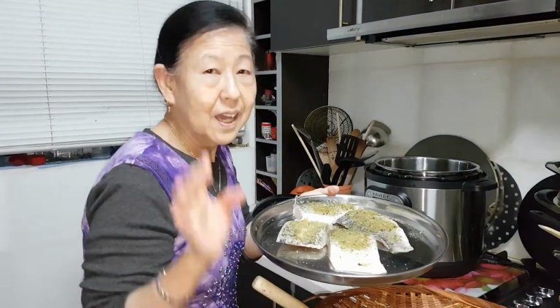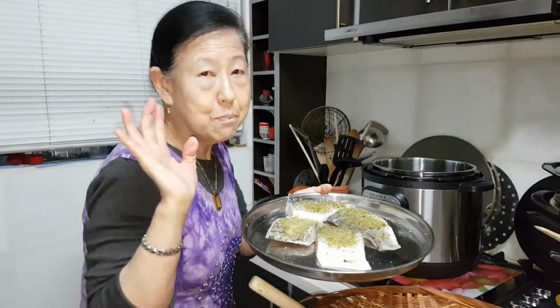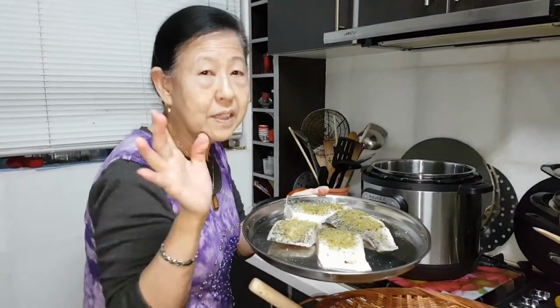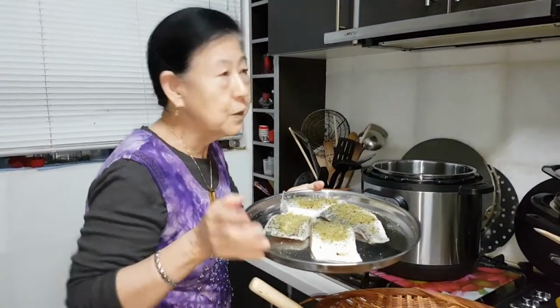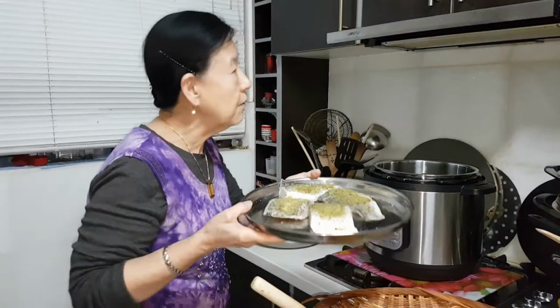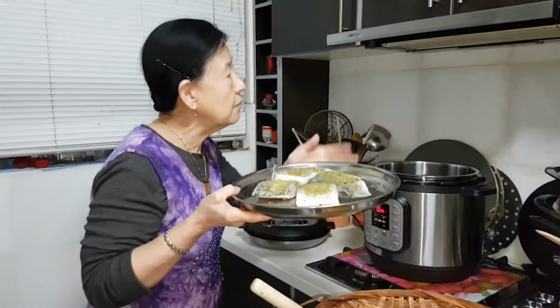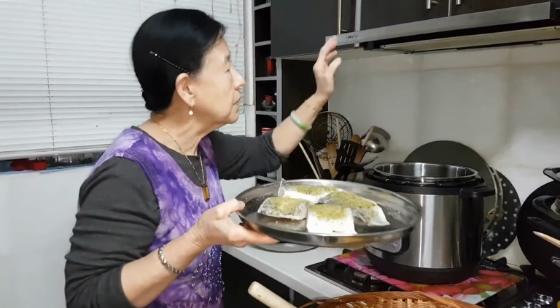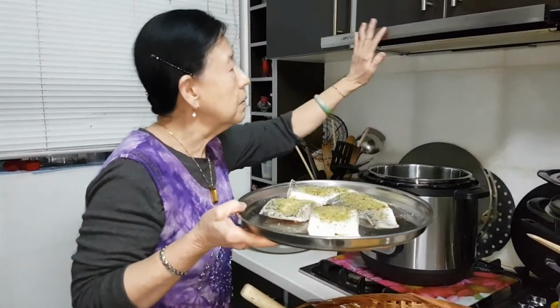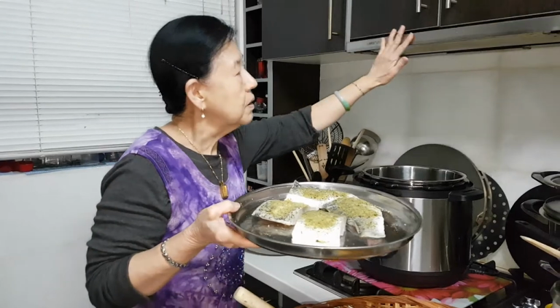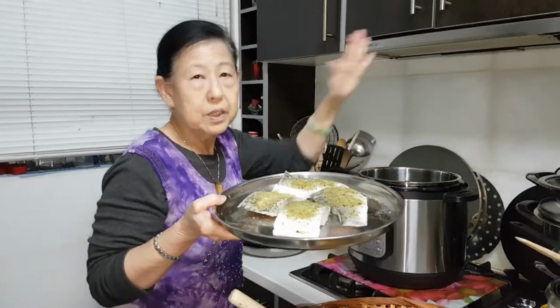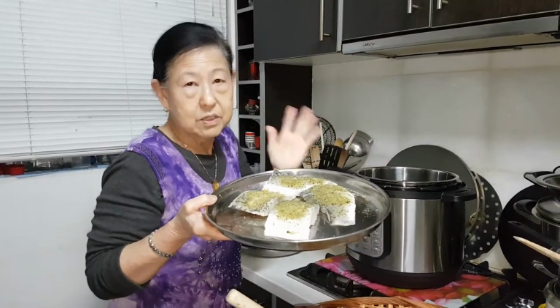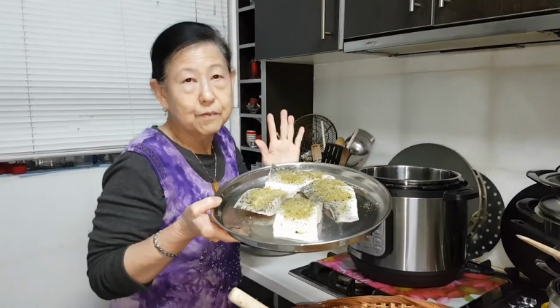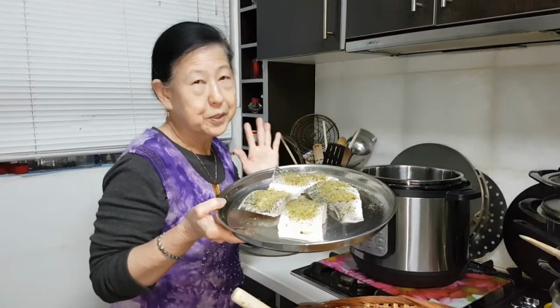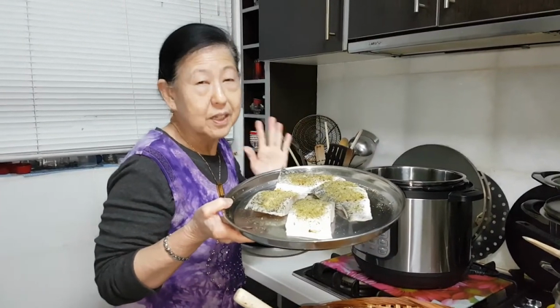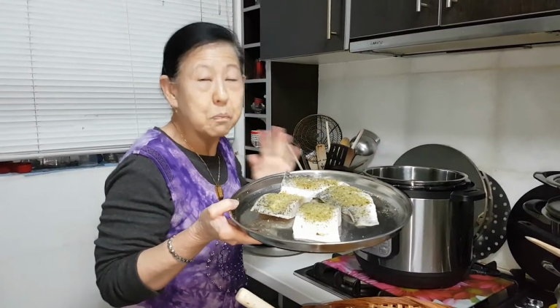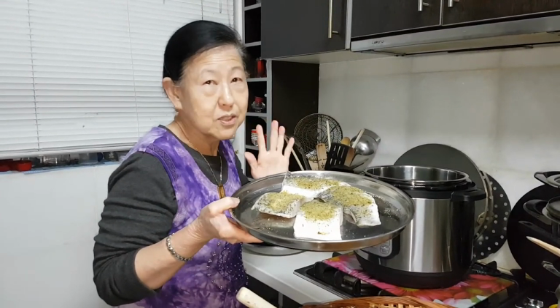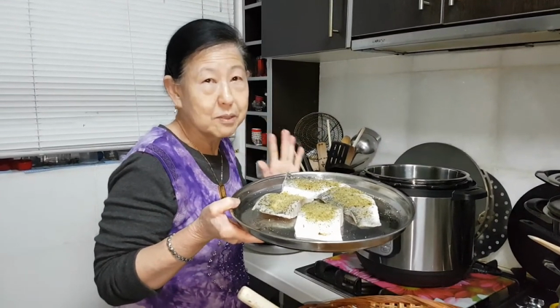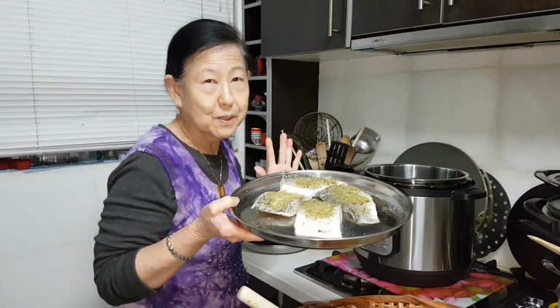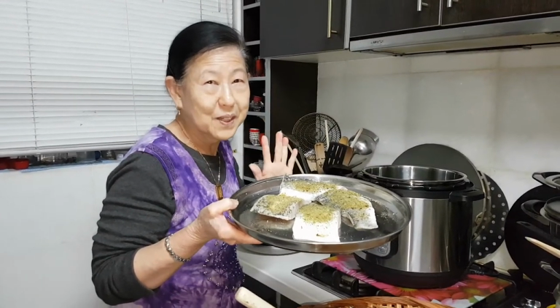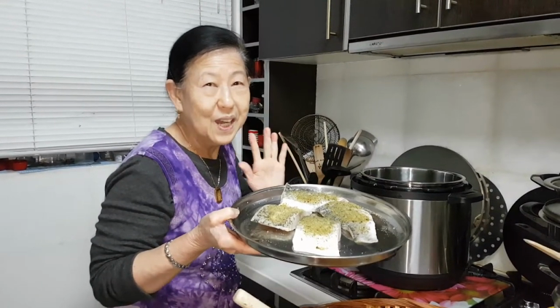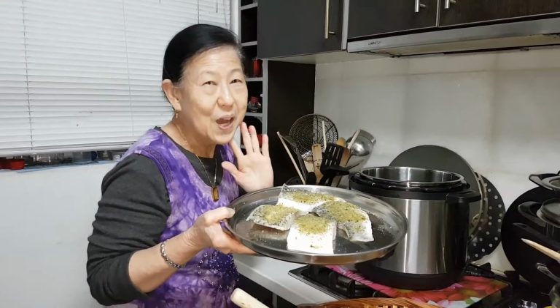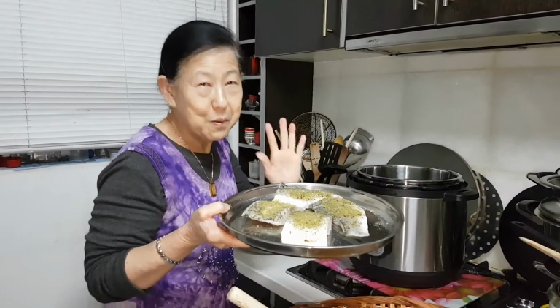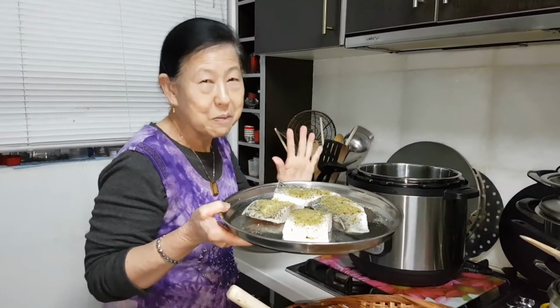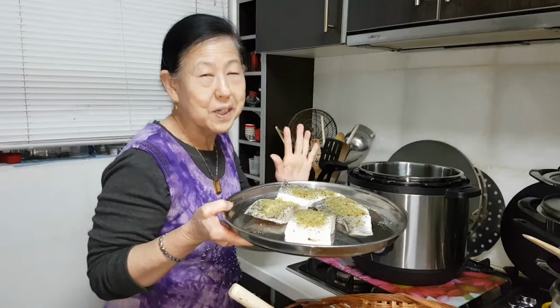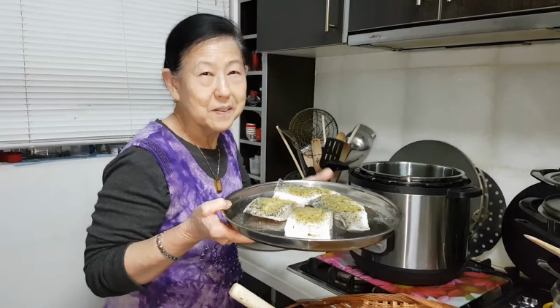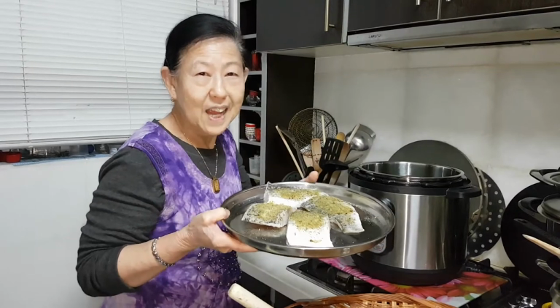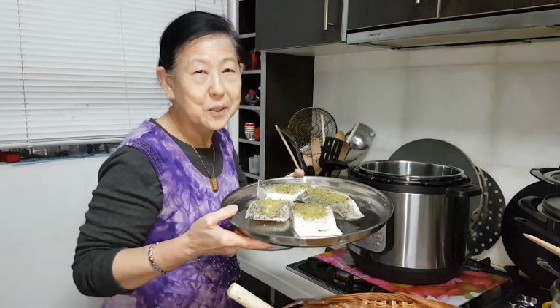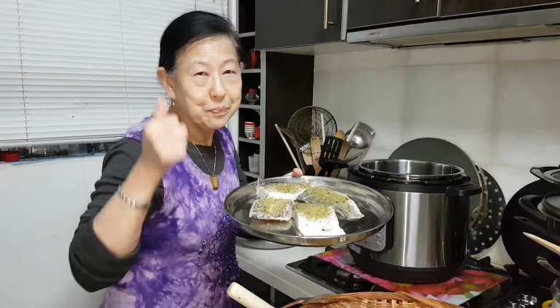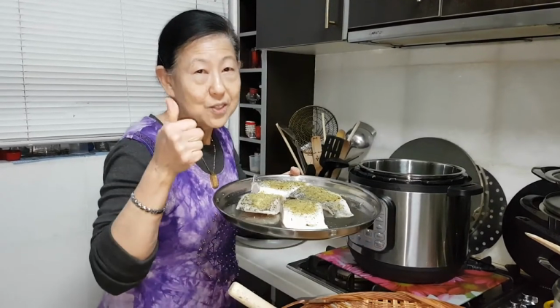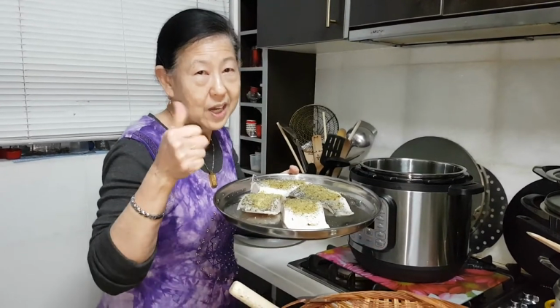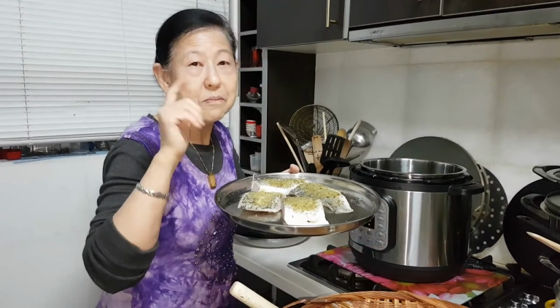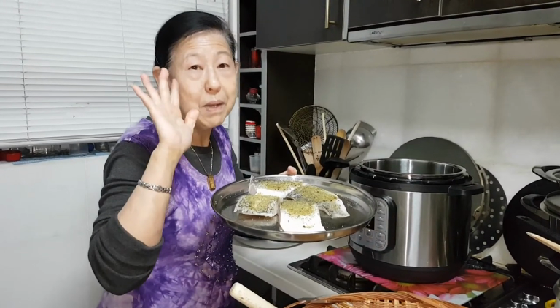I'm Nancy, your cooking friend, with lots of ideas. Can you please subscribe to my cooking channel? I really appreciate it. Thank you, and share. Bye!